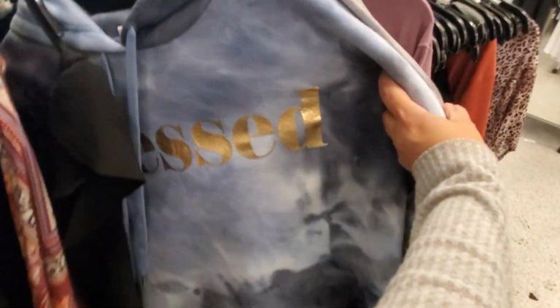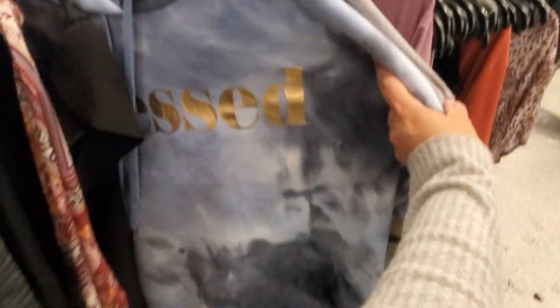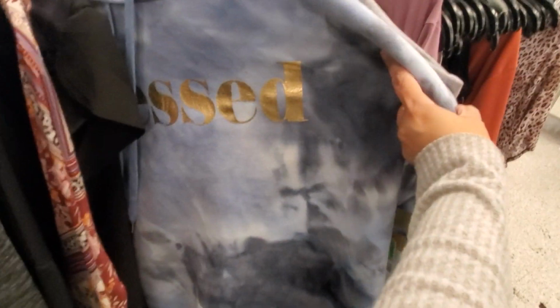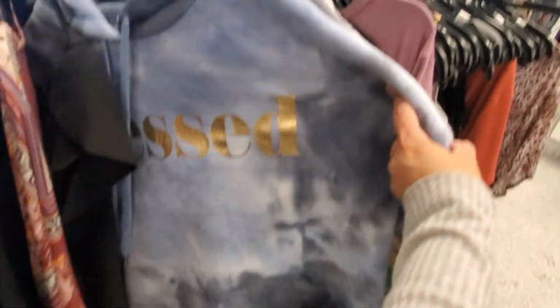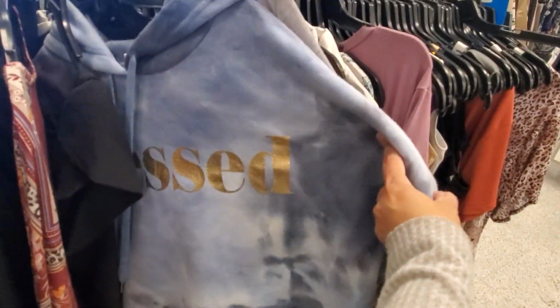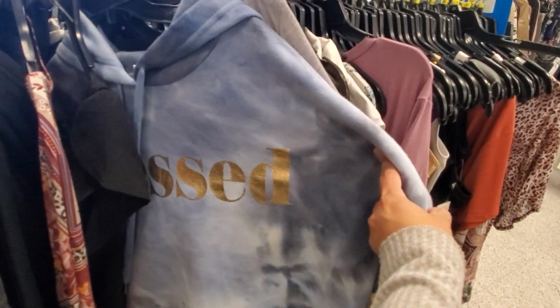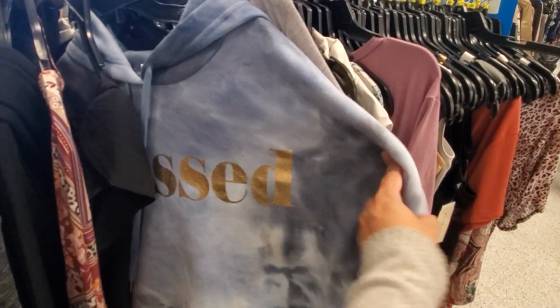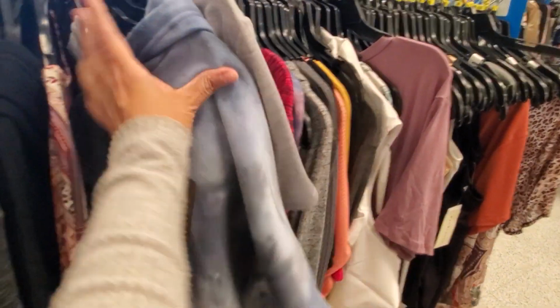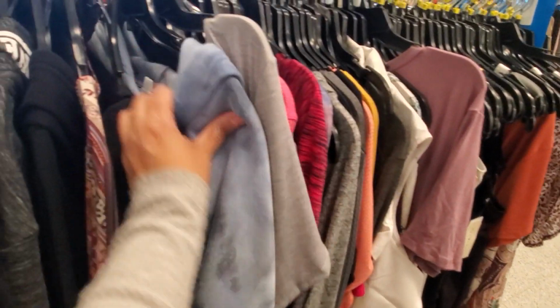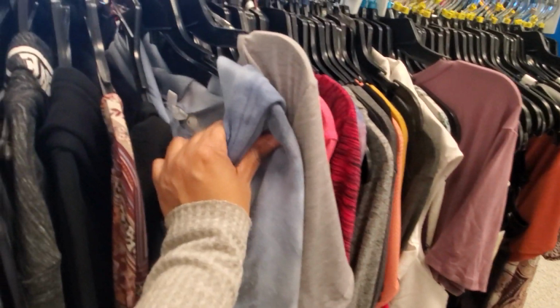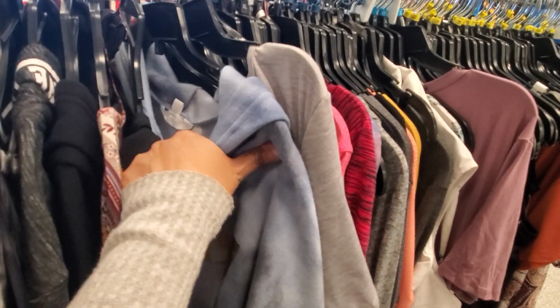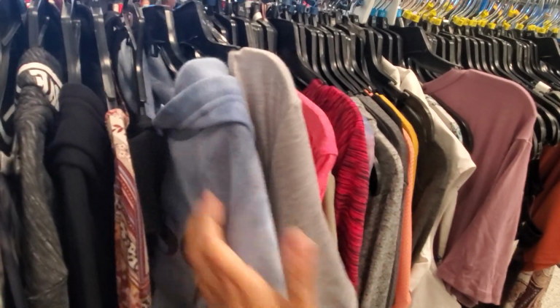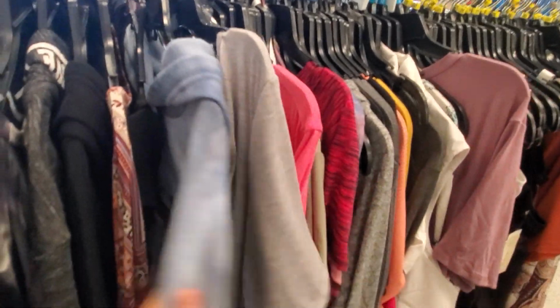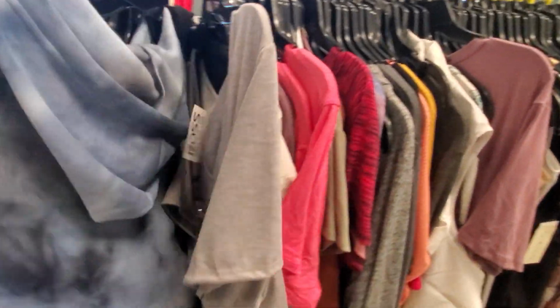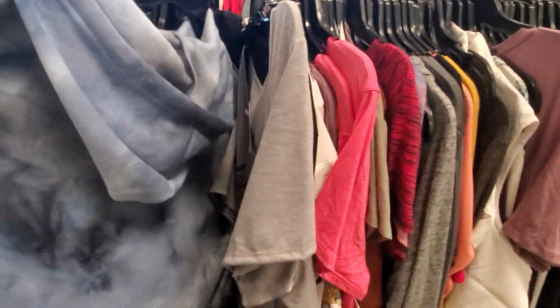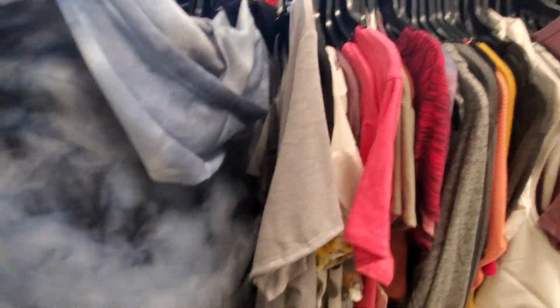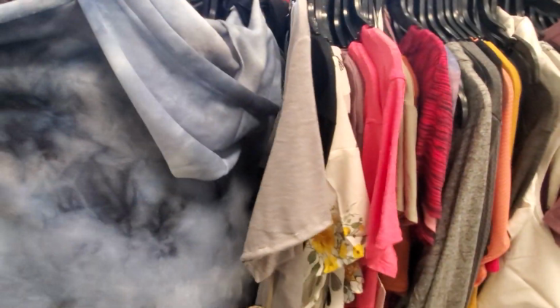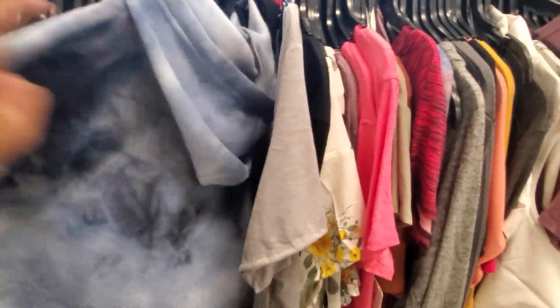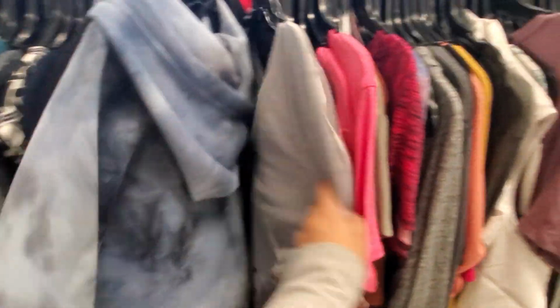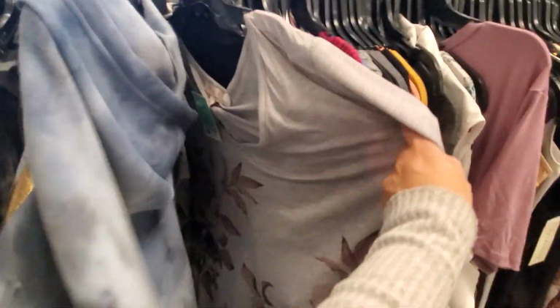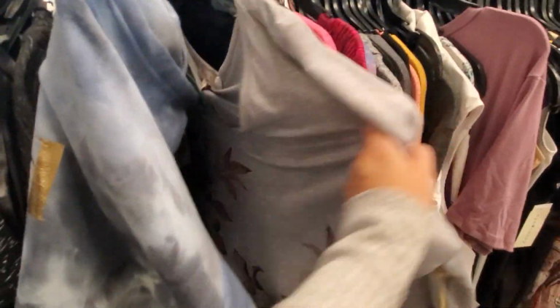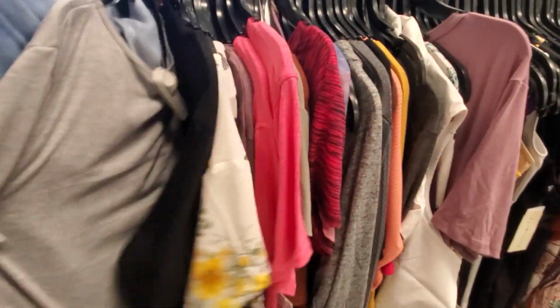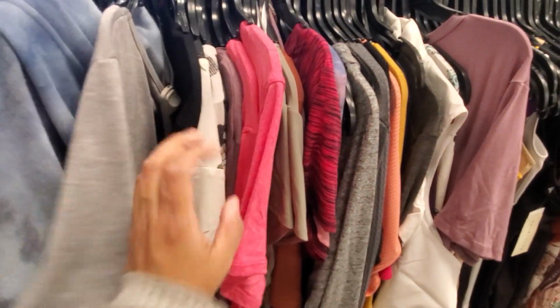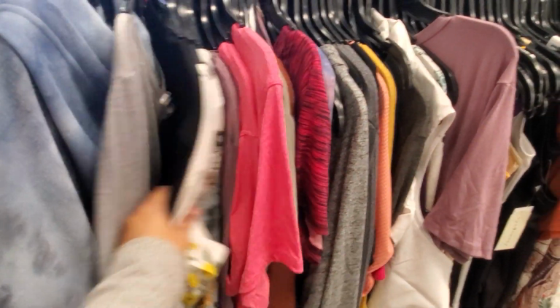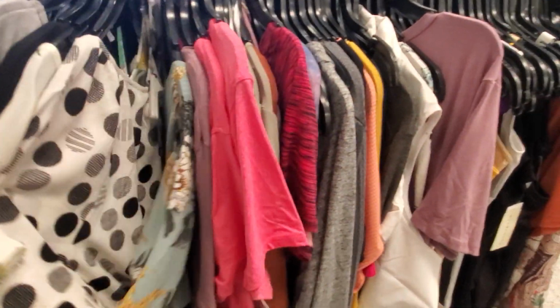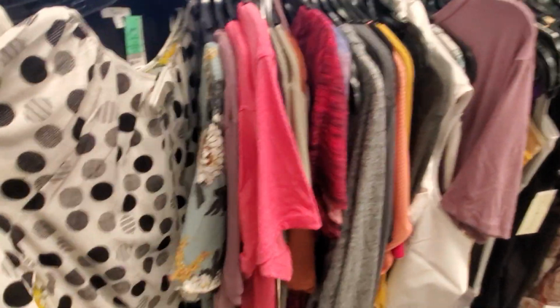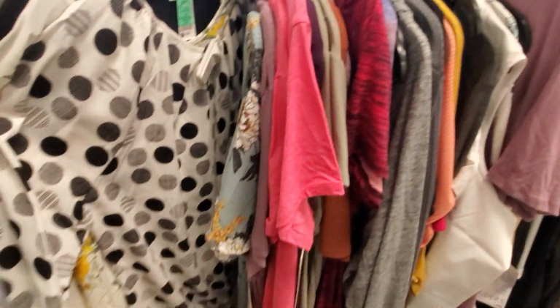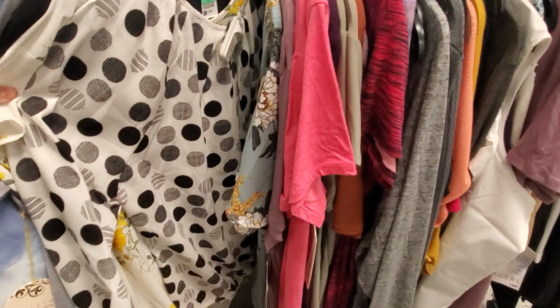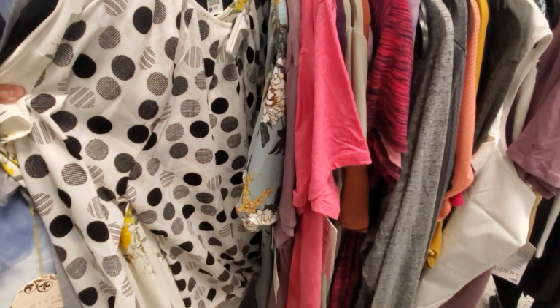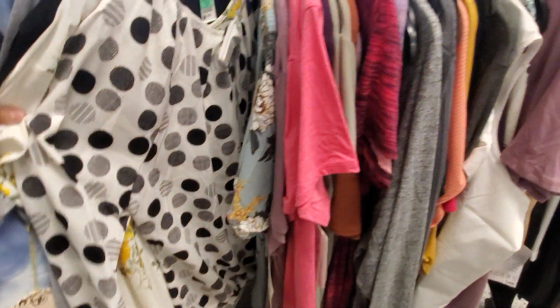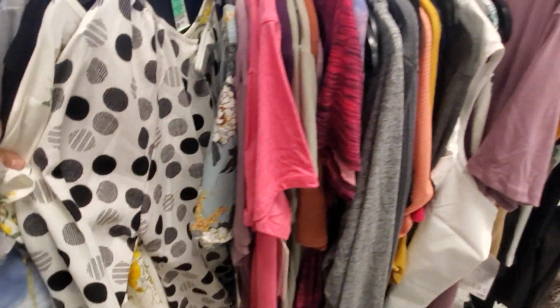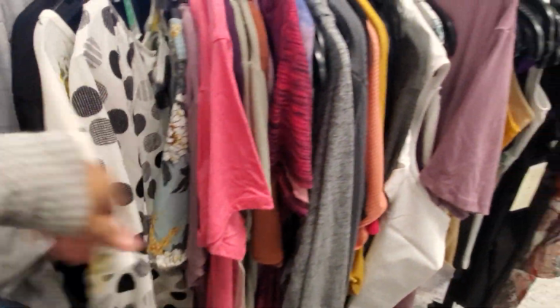Blast tie-dye — I think this one is $11. They have the gray, and a lot of different prints here.